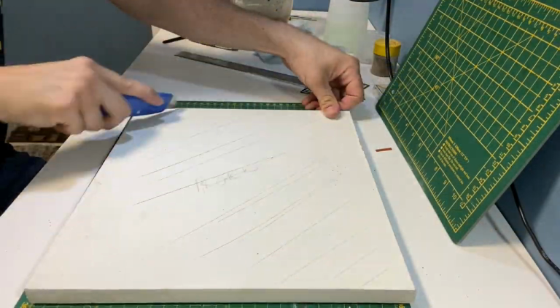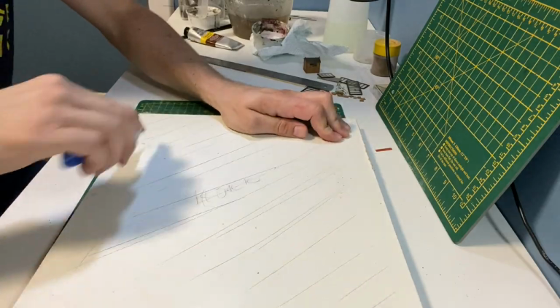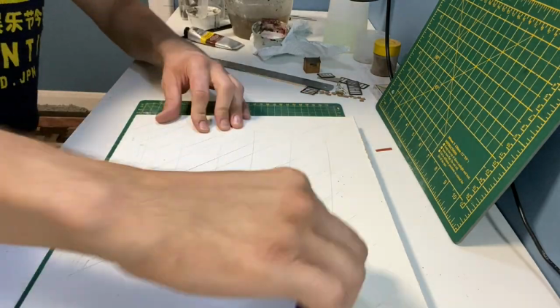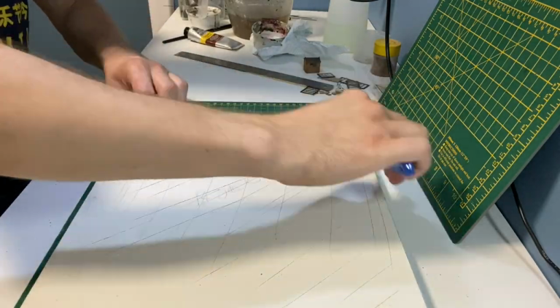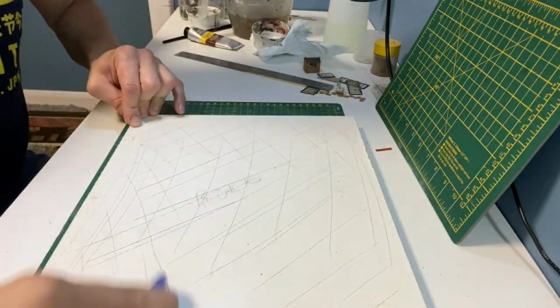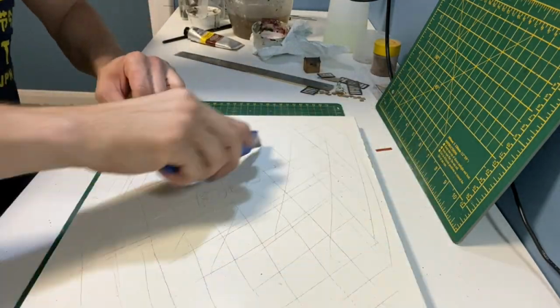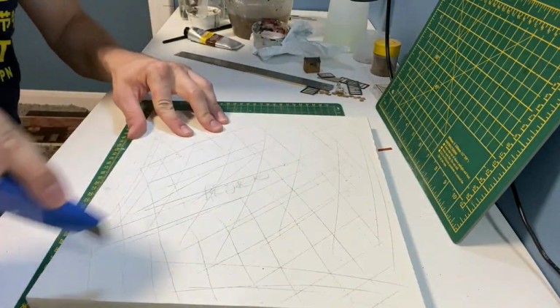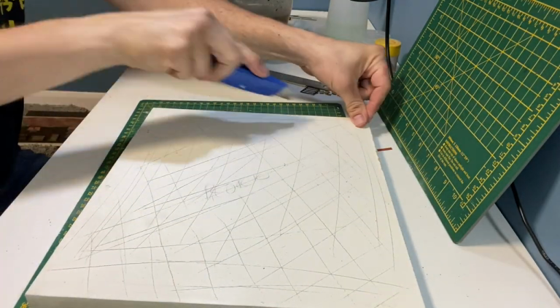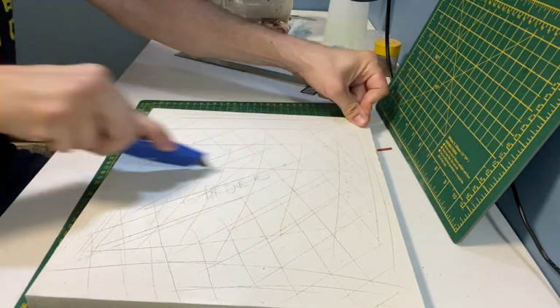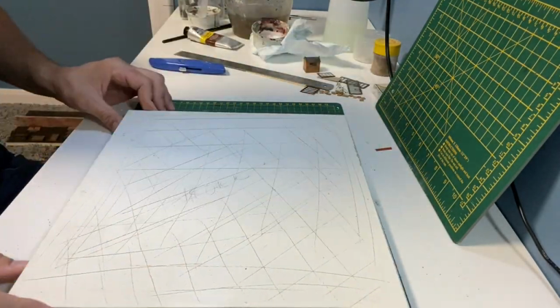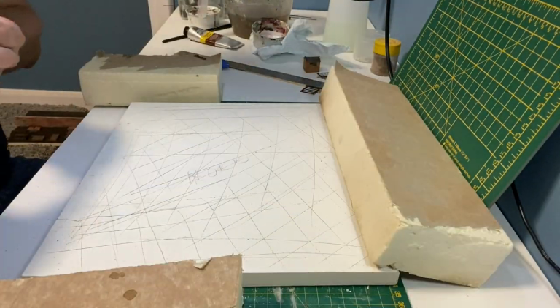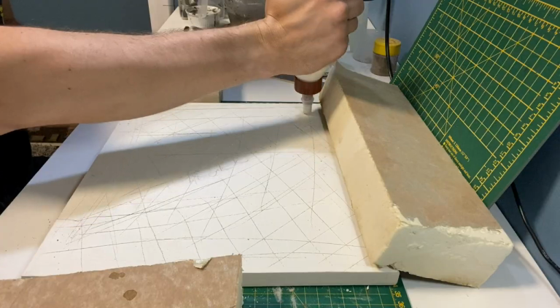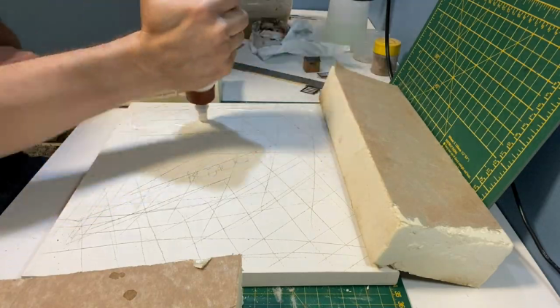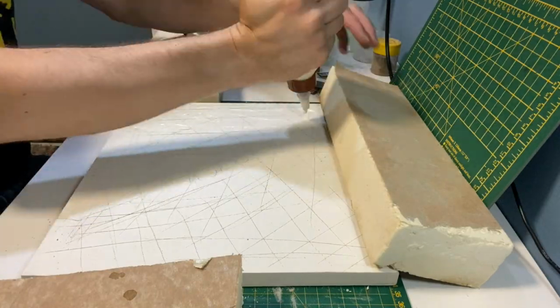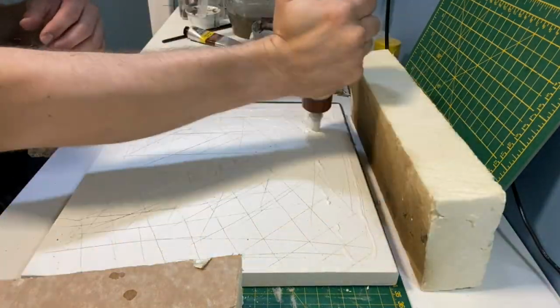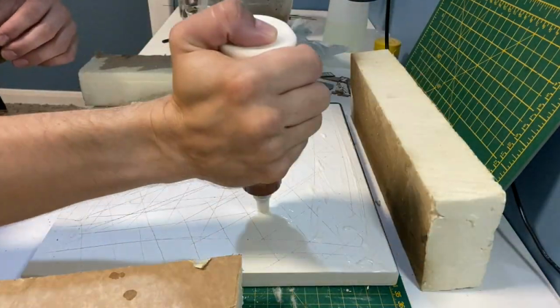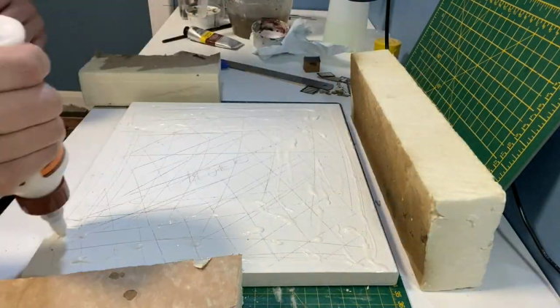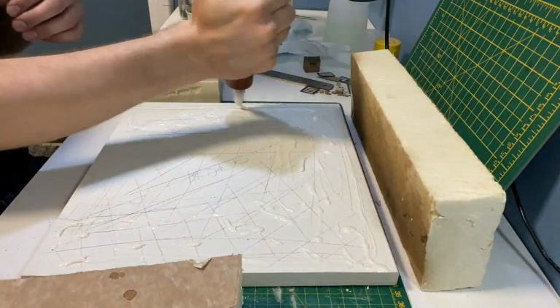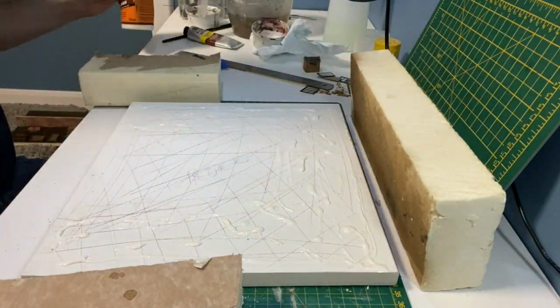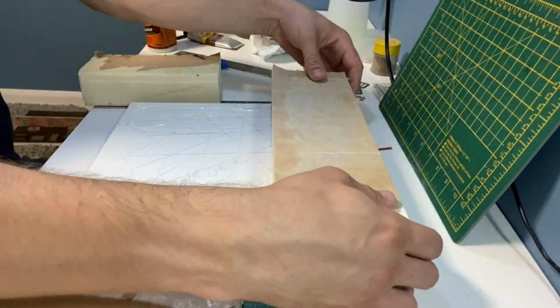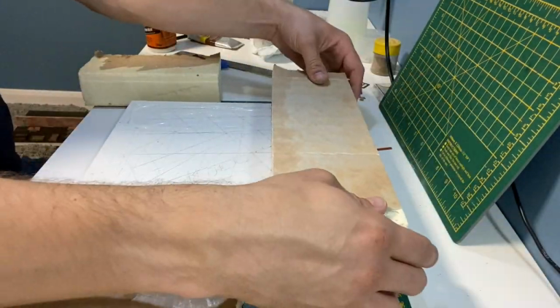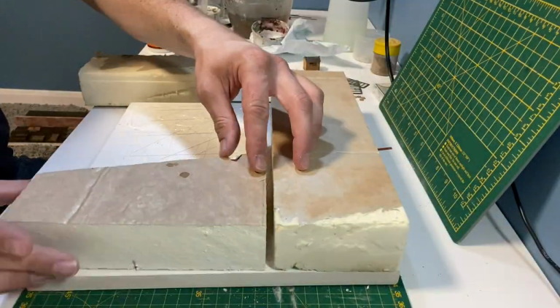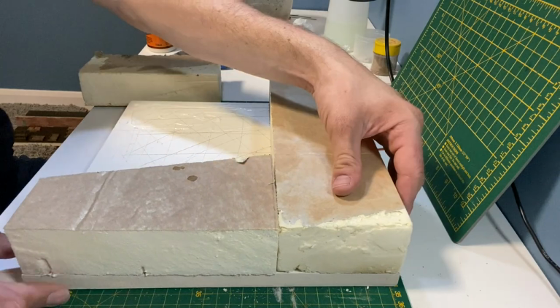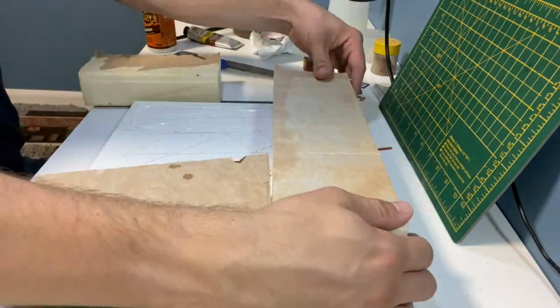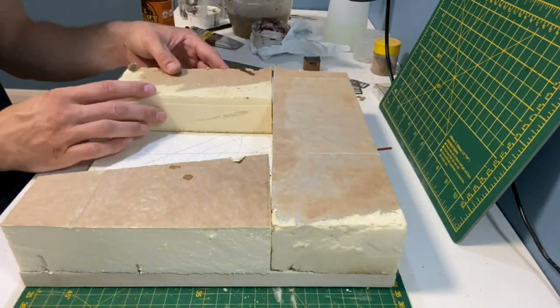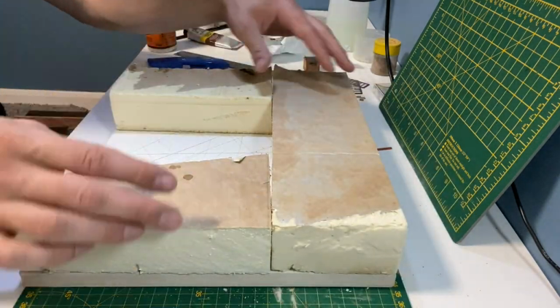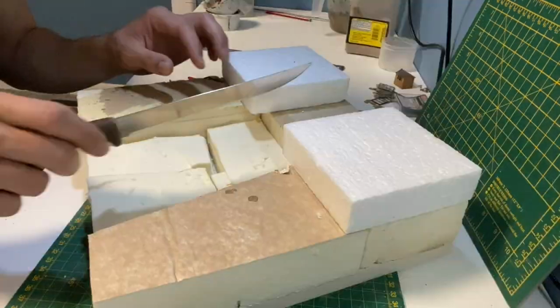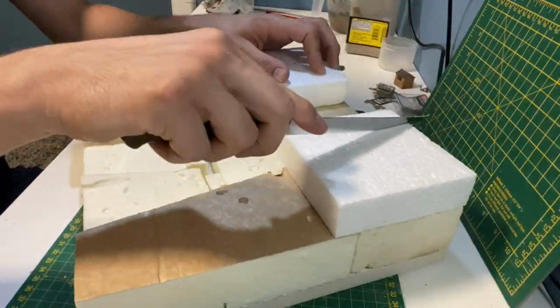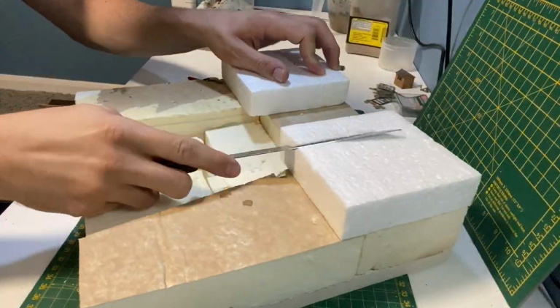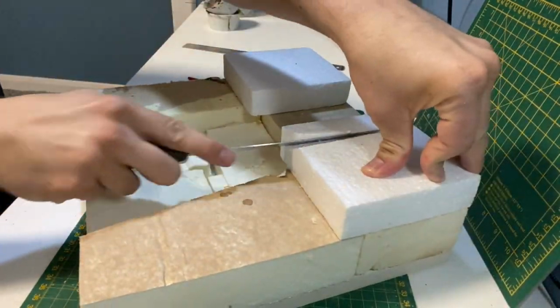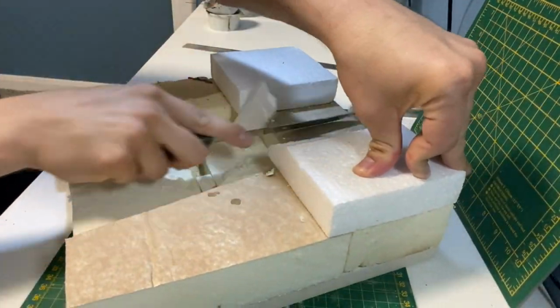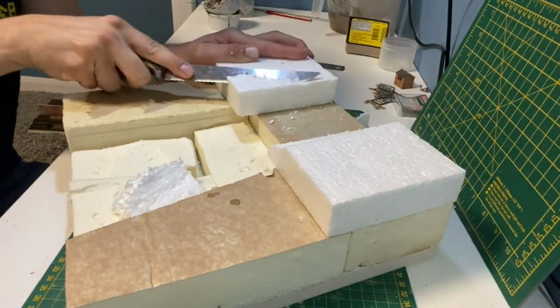Starting with an old piece of board I'm just keying the surface with a knife to help the glue stick. This is Gorilla wood glue and some offcuts of insulation board. You can use a hot wire cutter for this part but I'm using a bread knife.